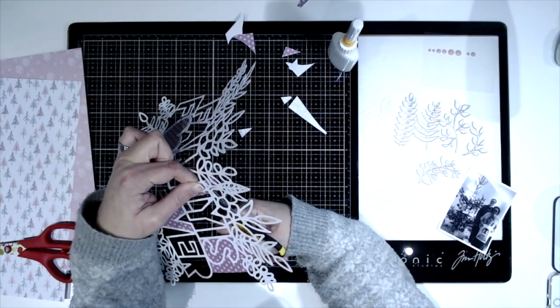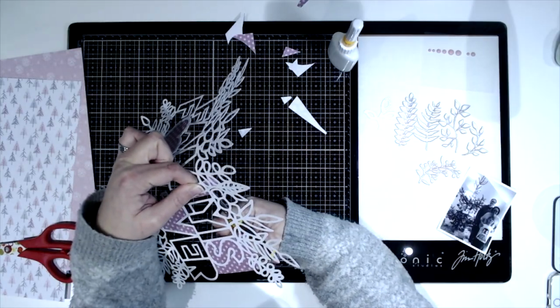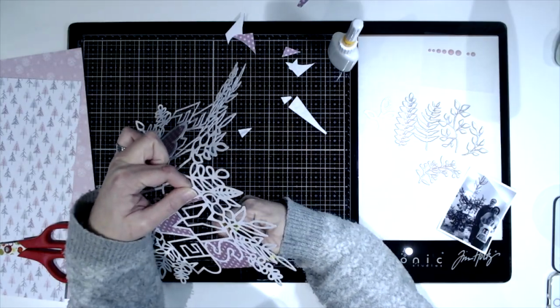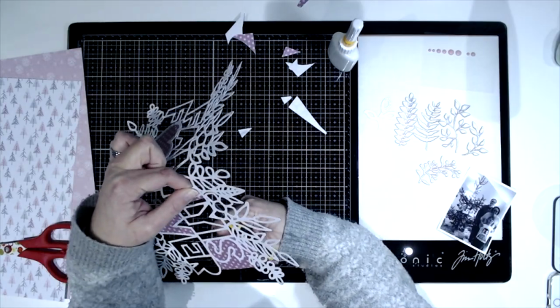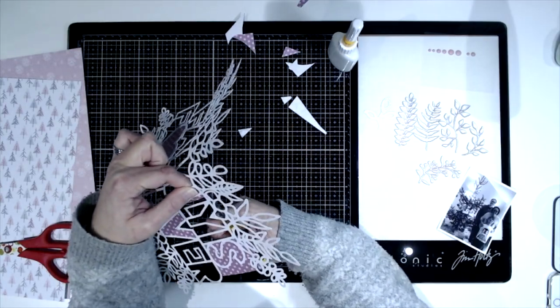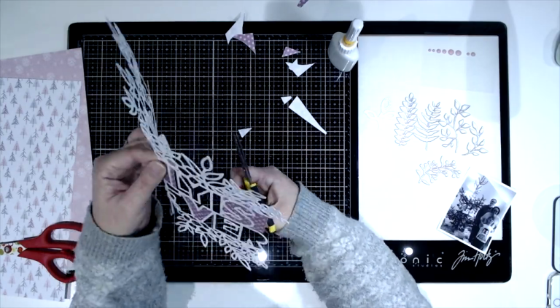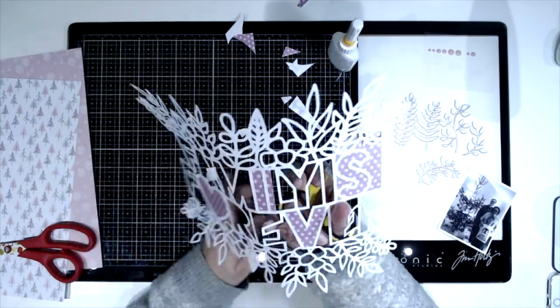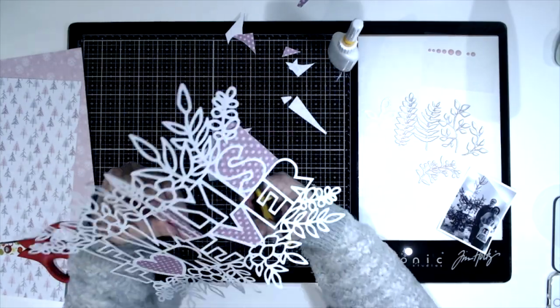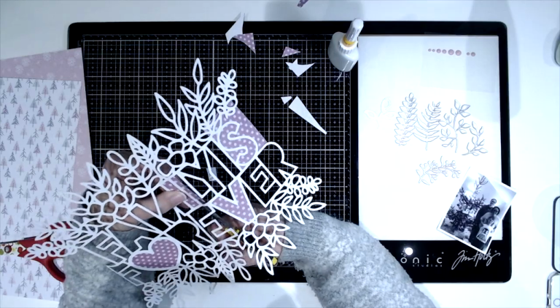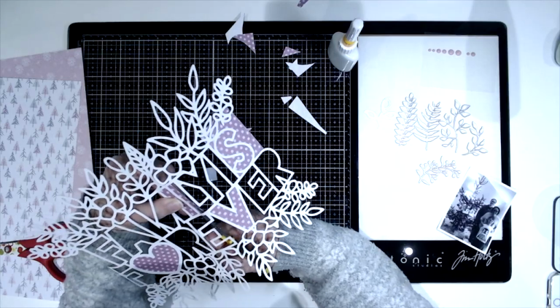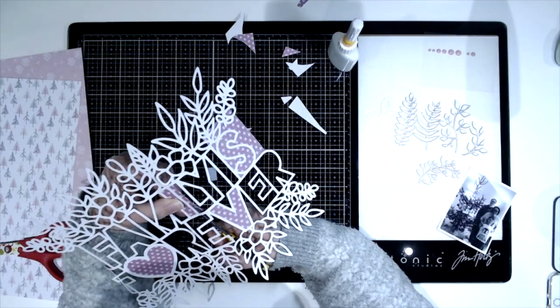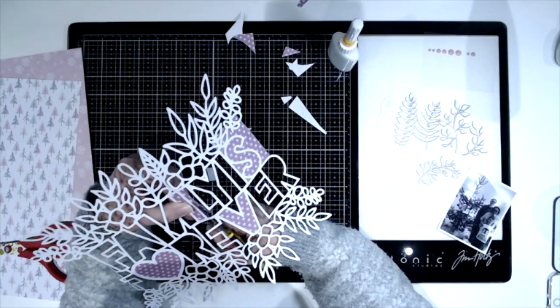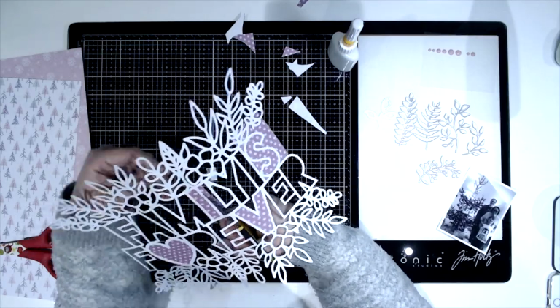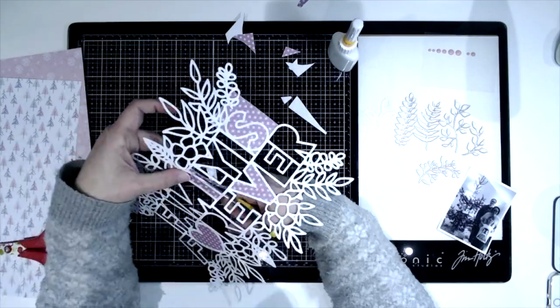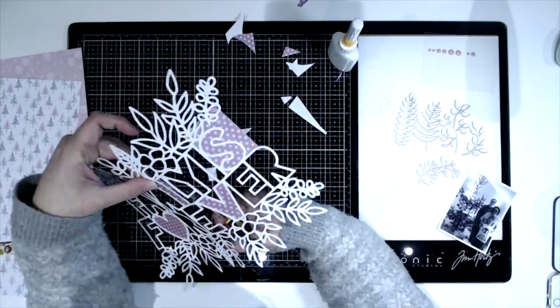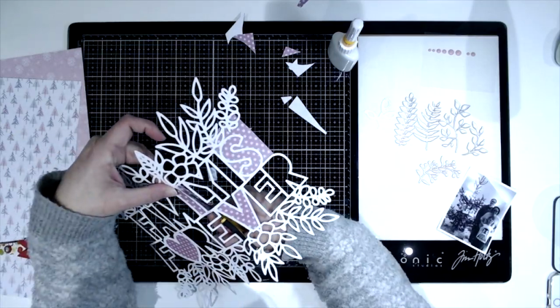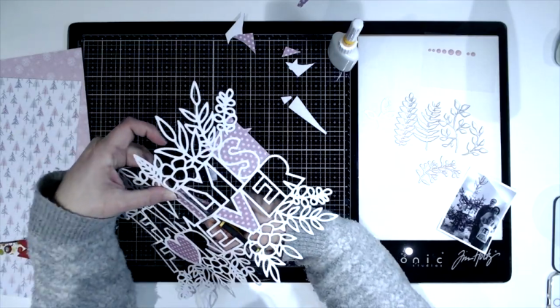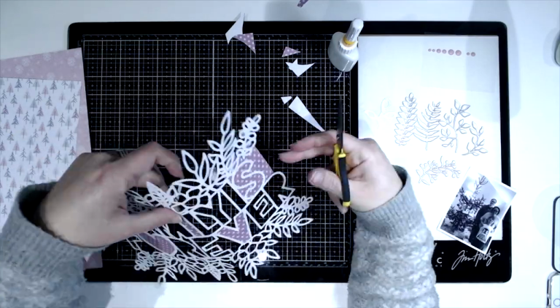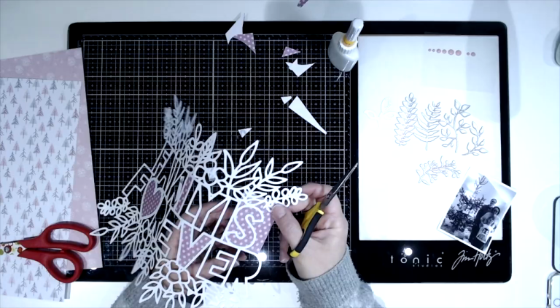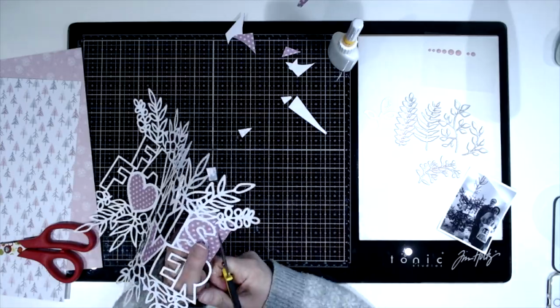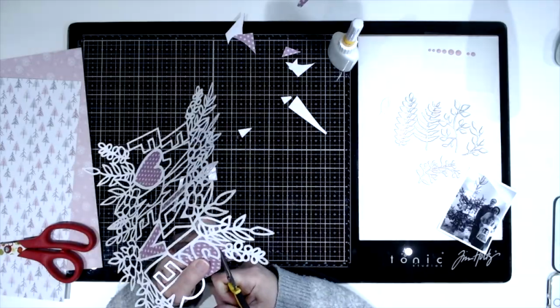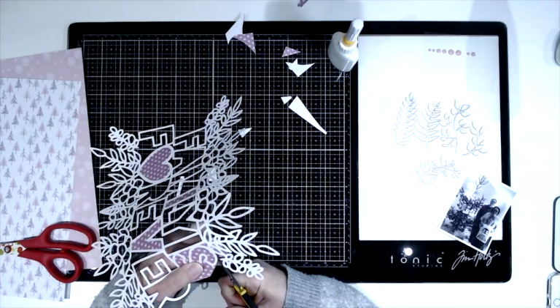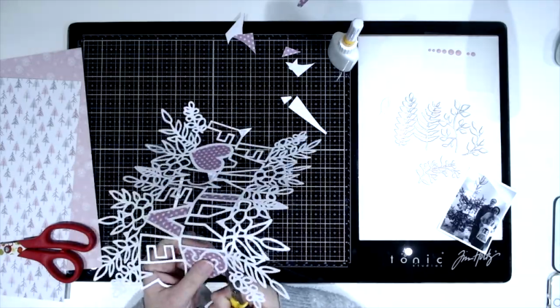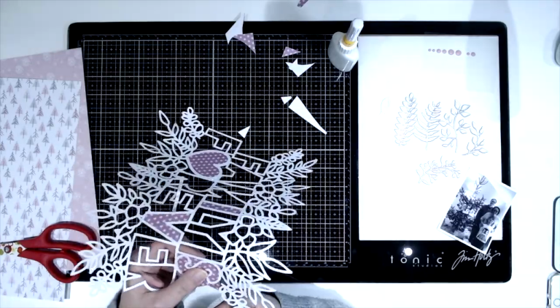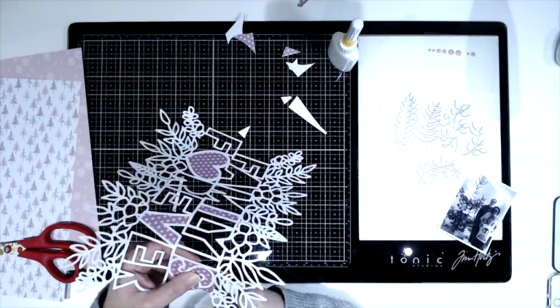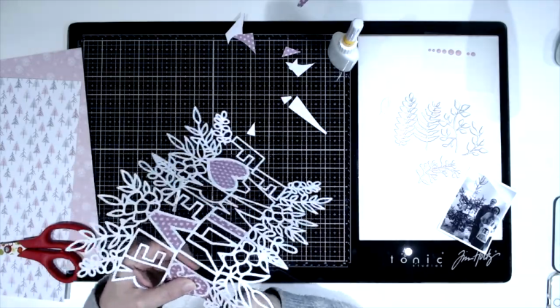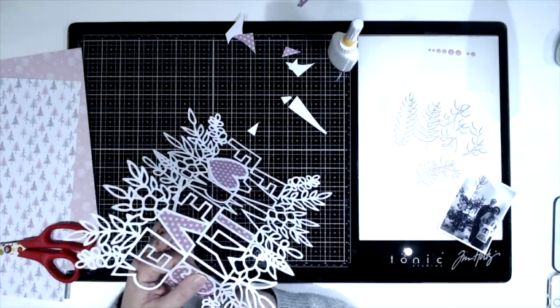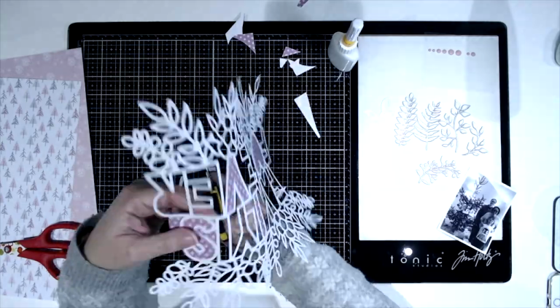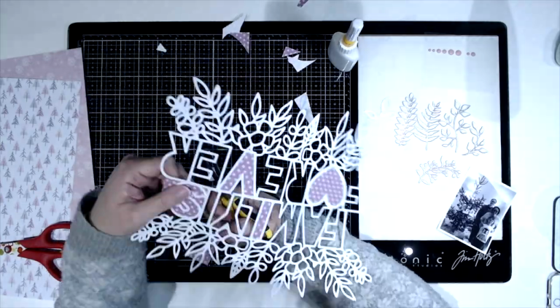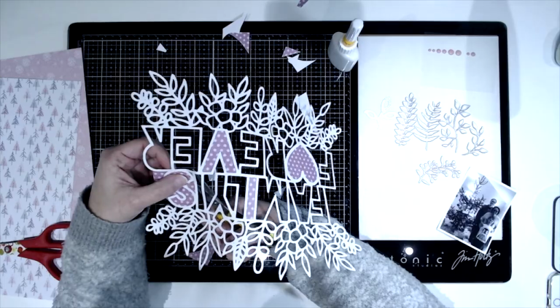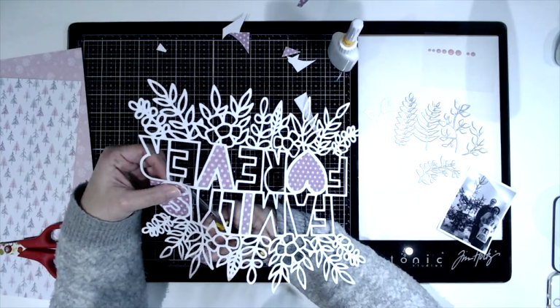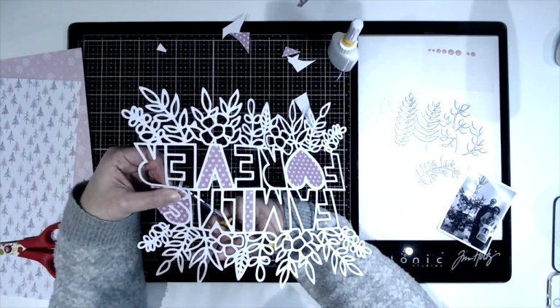I just randomly choose which letters to back in which colour cardstock. I do all the letters first and then I choose a few of the flowers and a bit of the foliage to back.